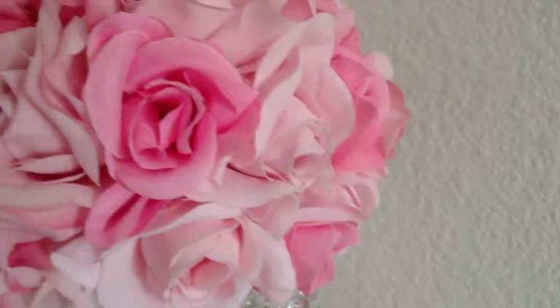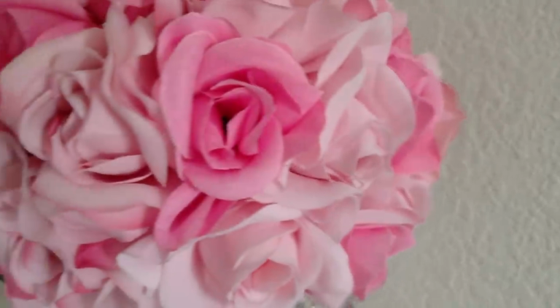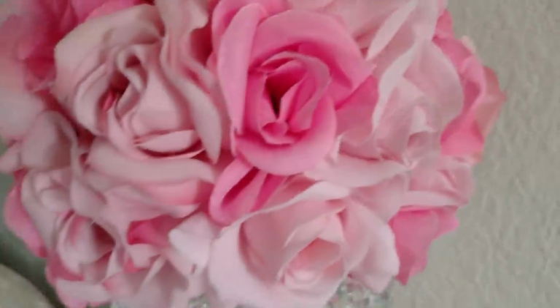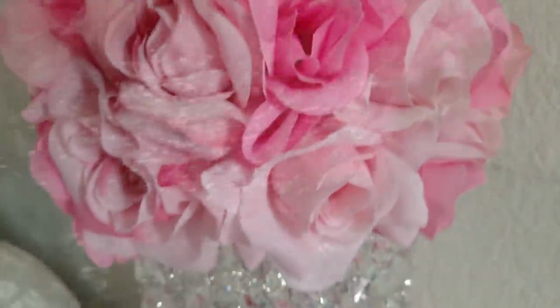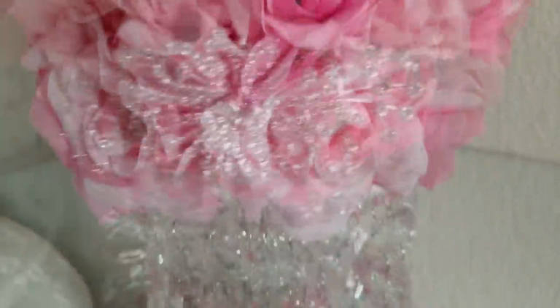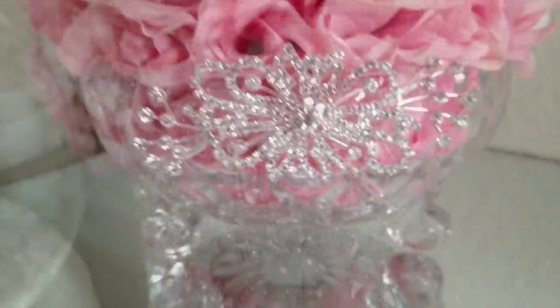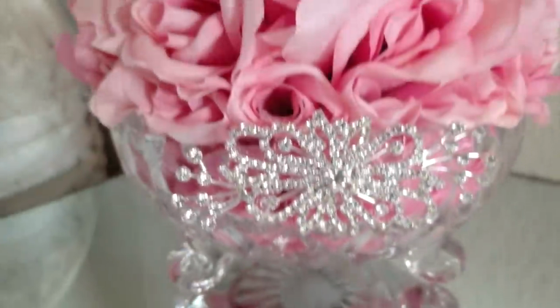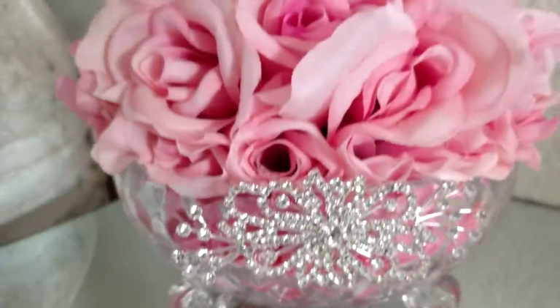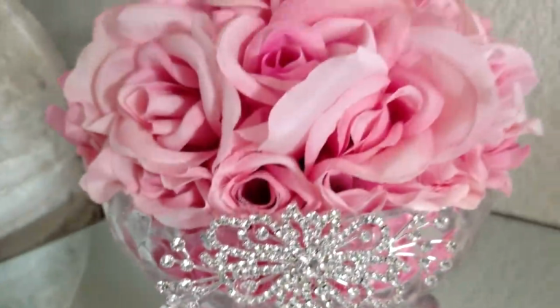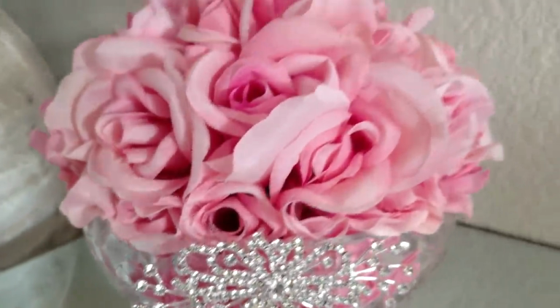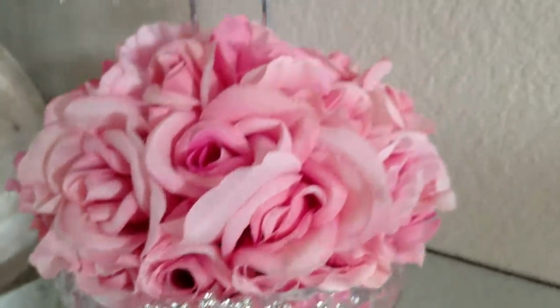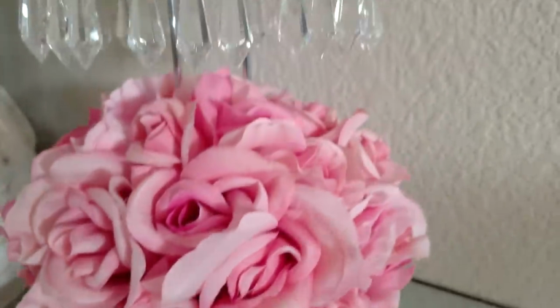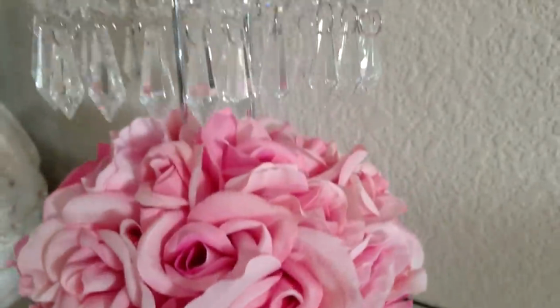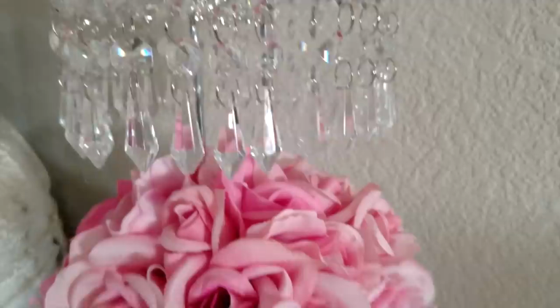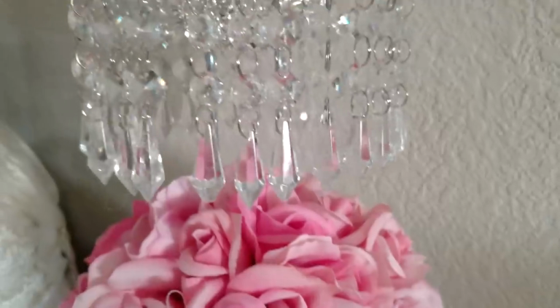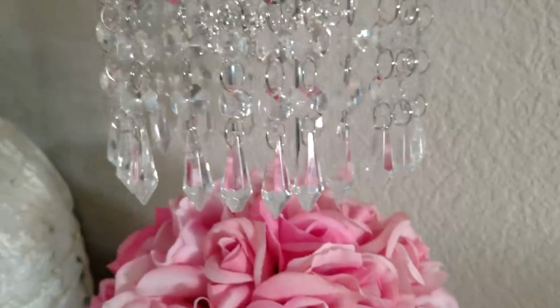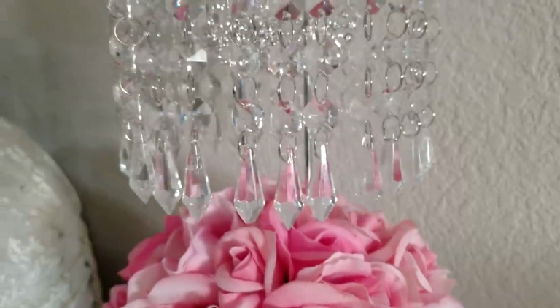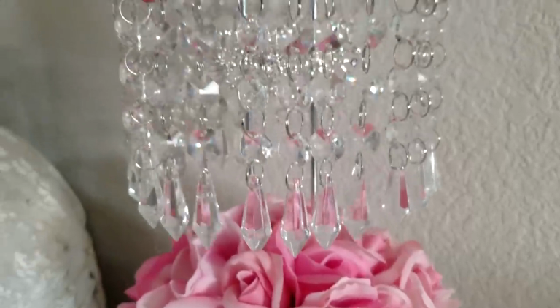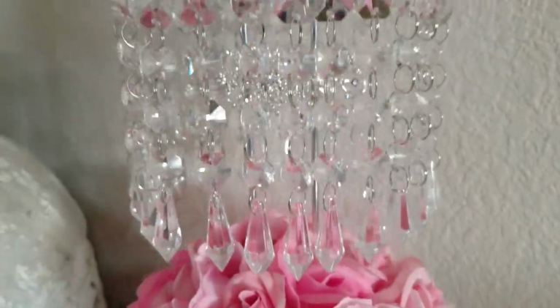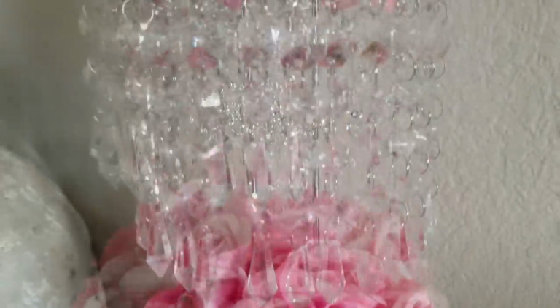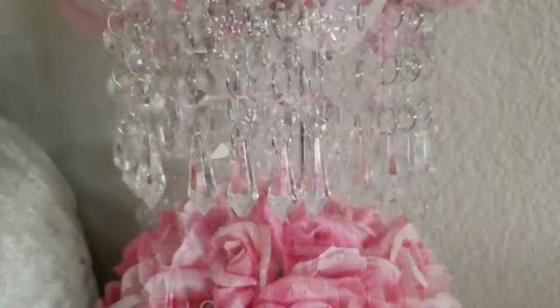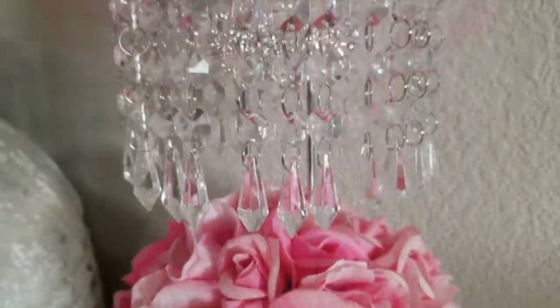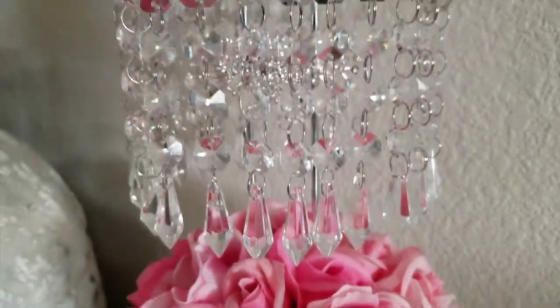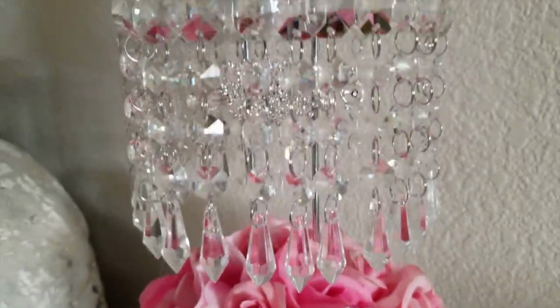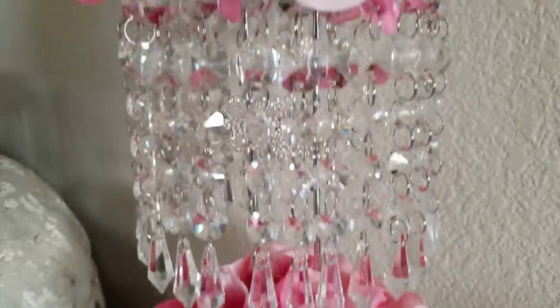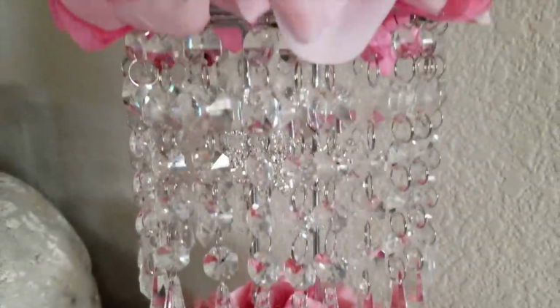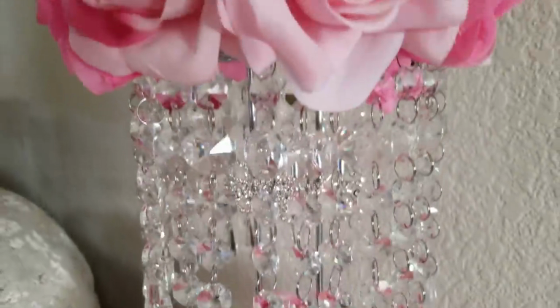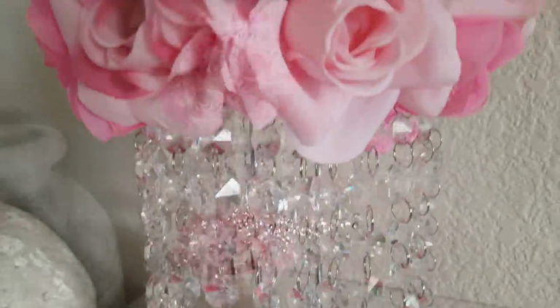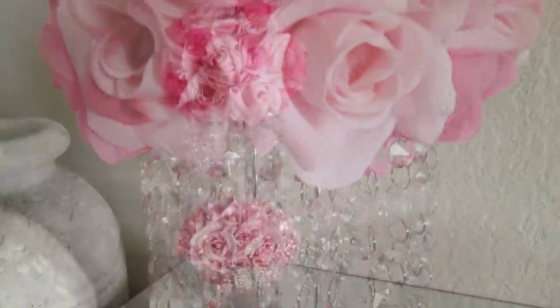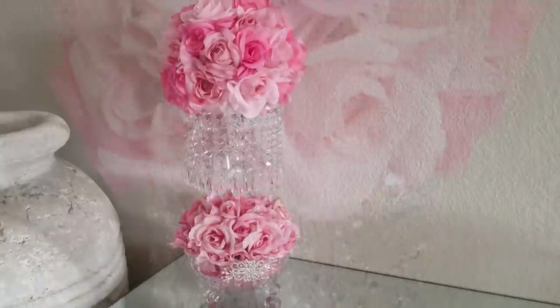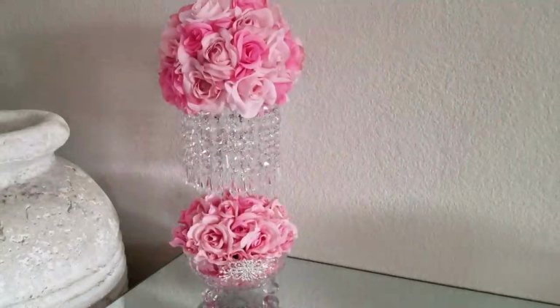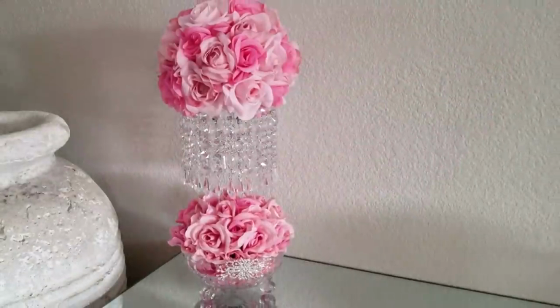Today we will make two styles of chandelier centerpieces. If this is a project you think you may be interested in making, just continue to keep watching.